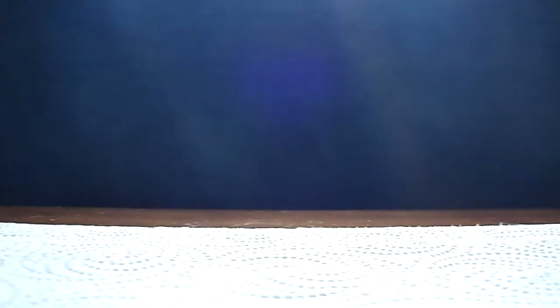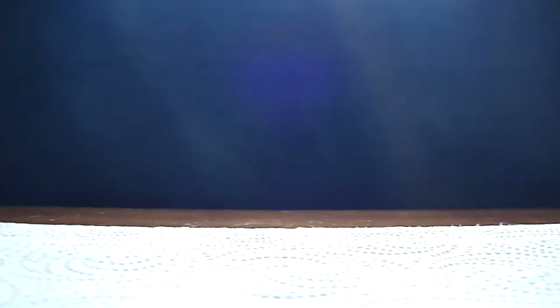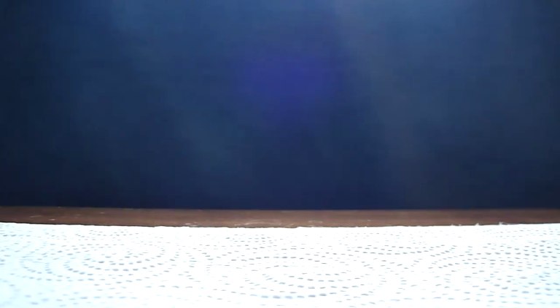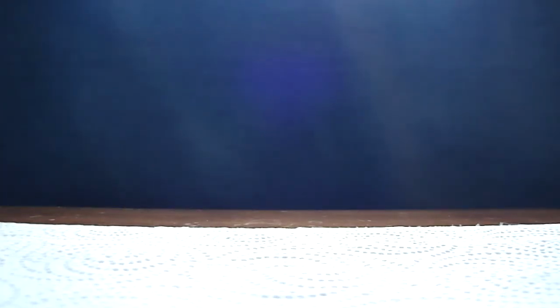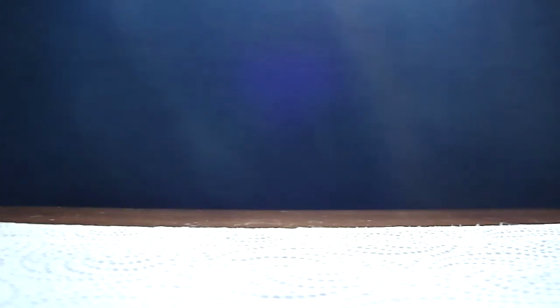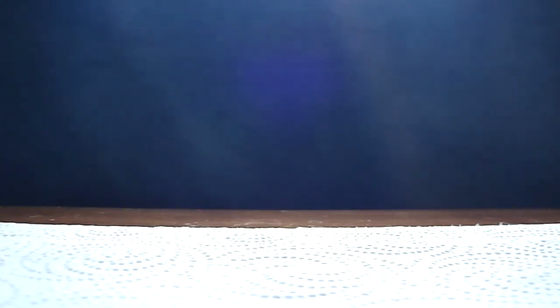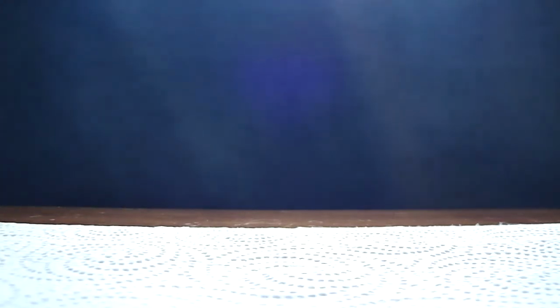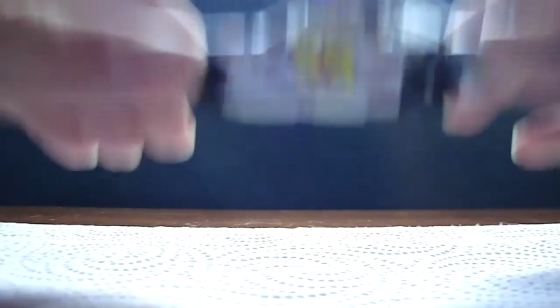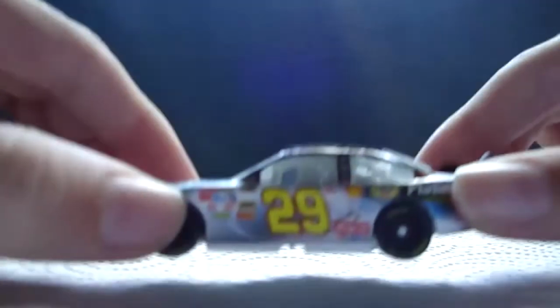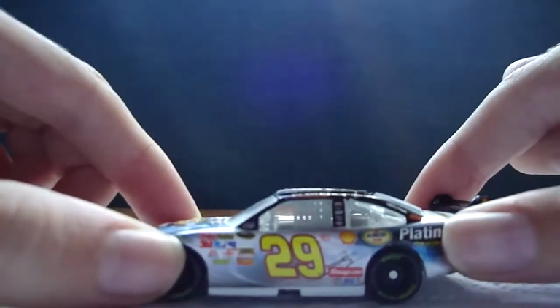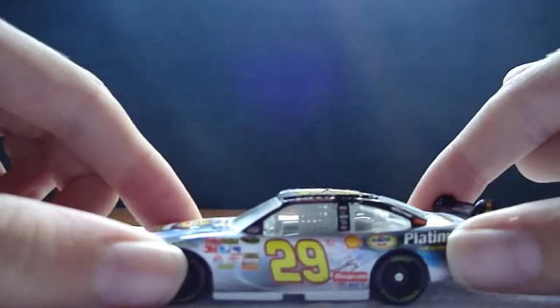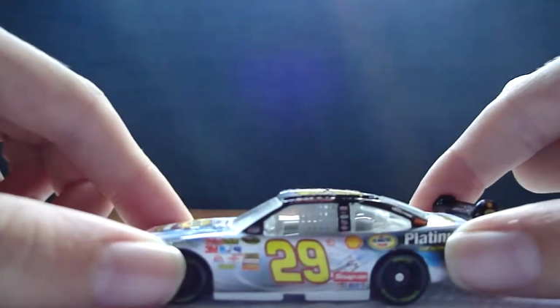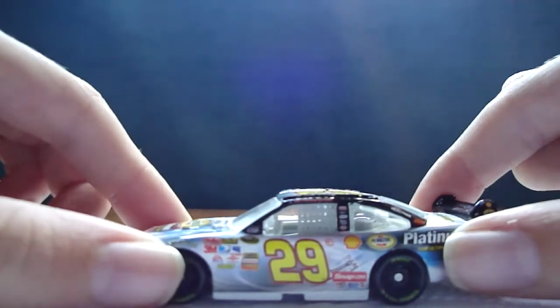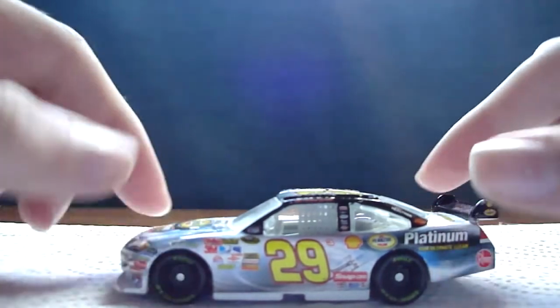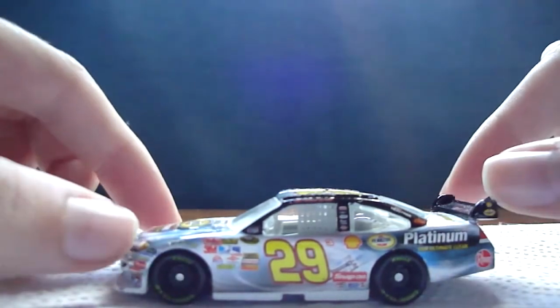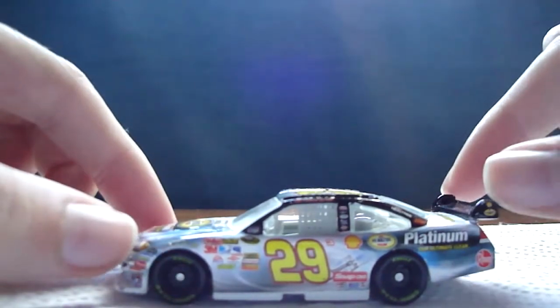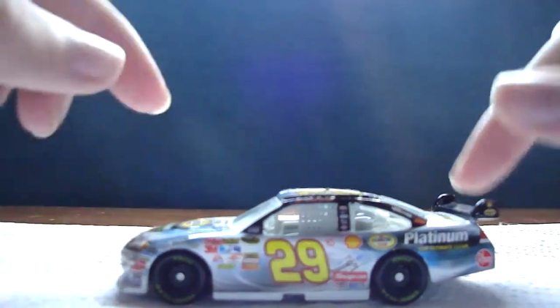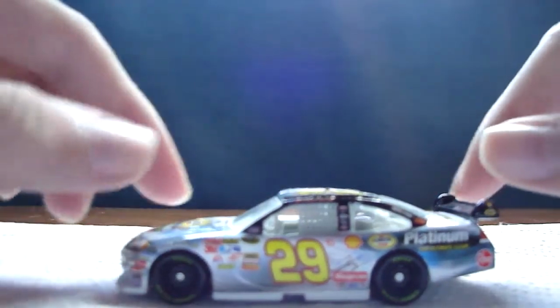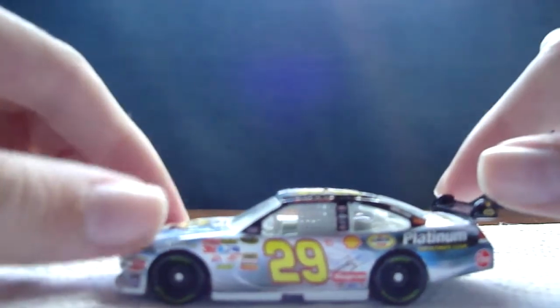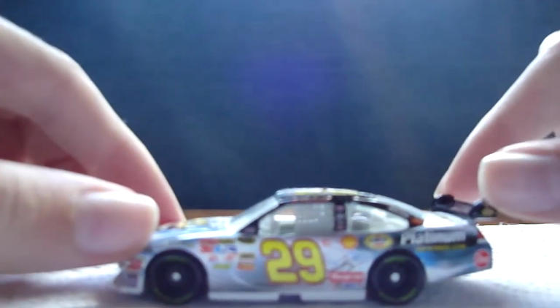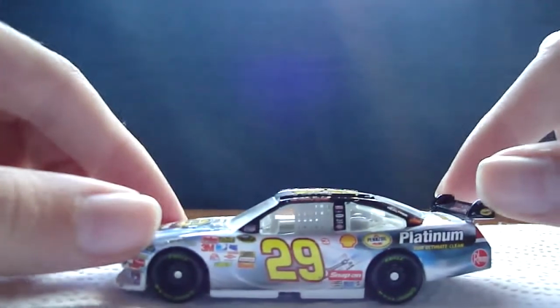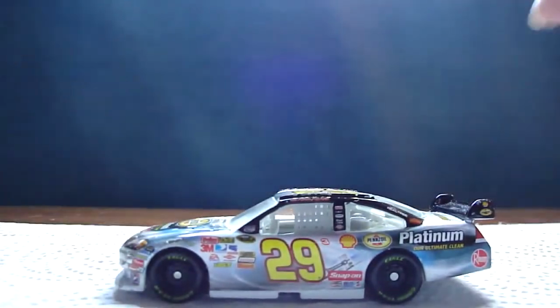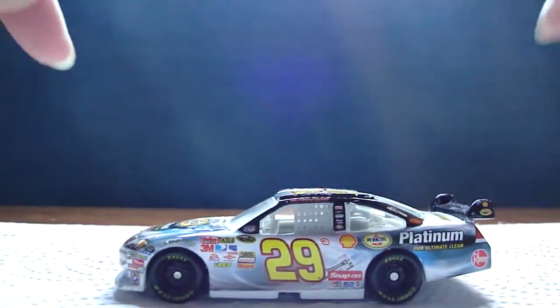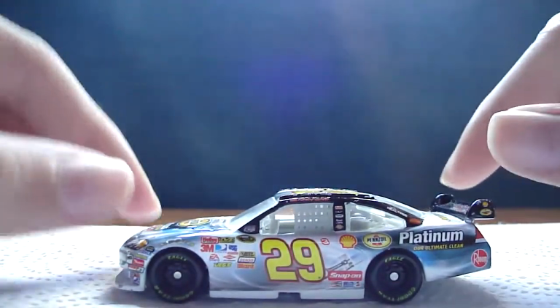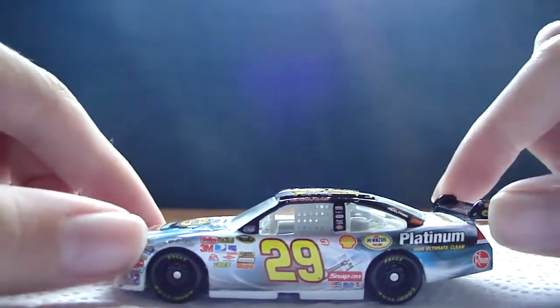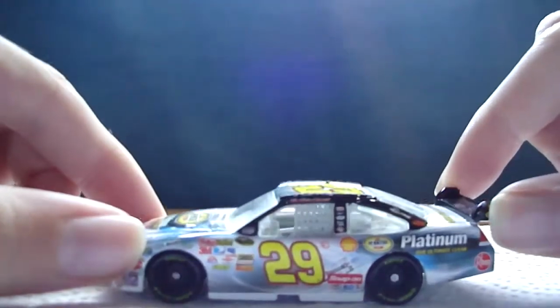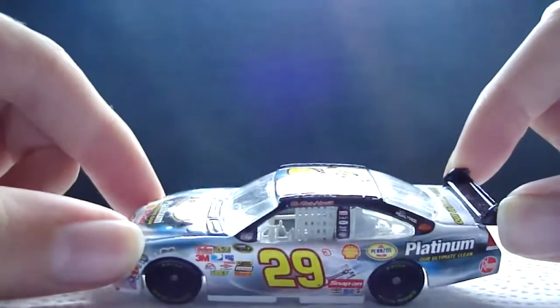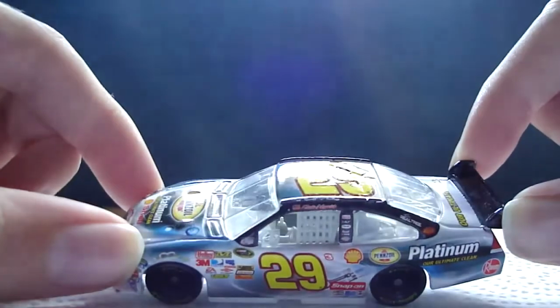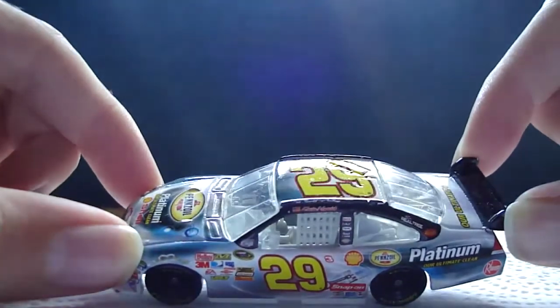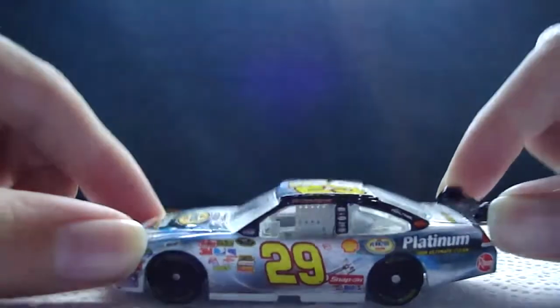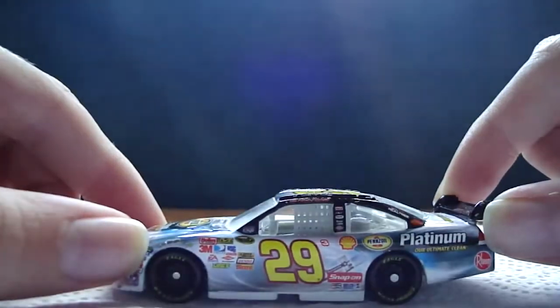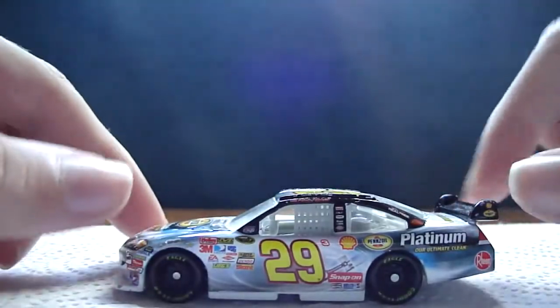Hey YouTube, this next diecast review will be on Kevin Harvick's 2008 Pennzoil Platinum Chevy for Richard Childress Racing. This is a cool car that I believe I got from my dealer, but I'm not really sure.